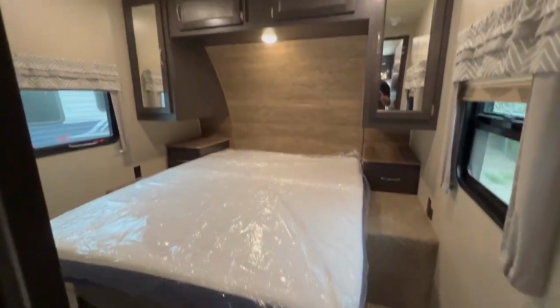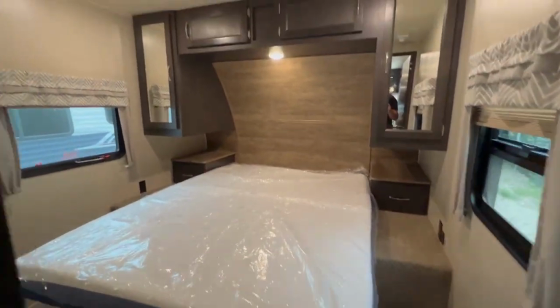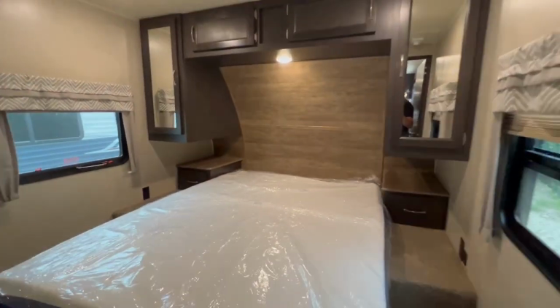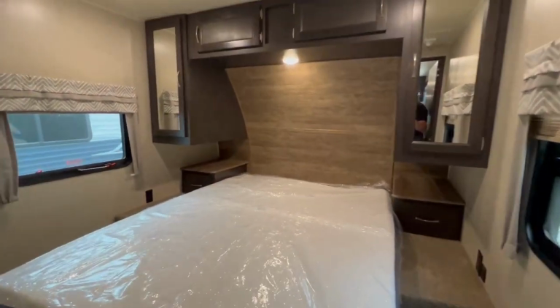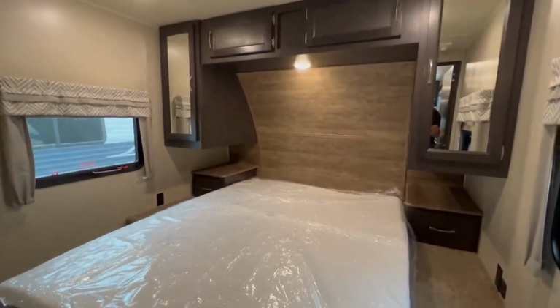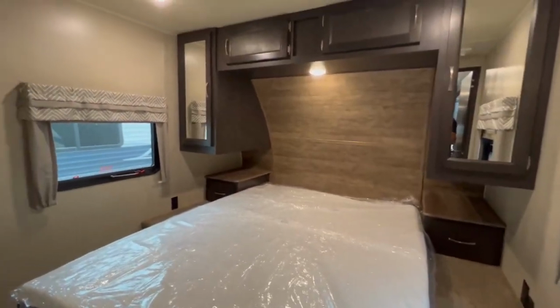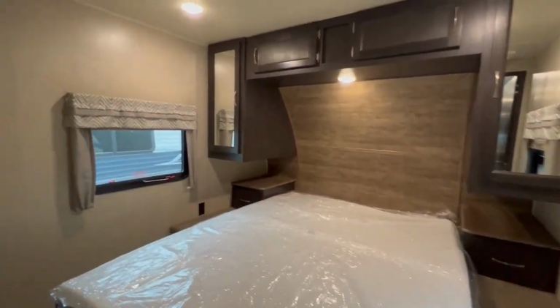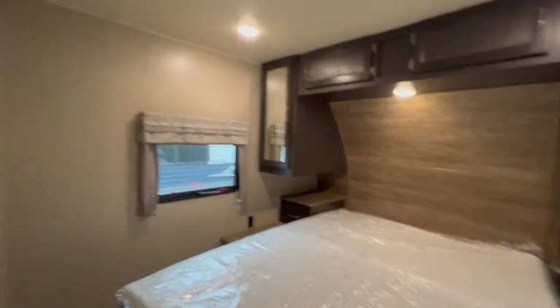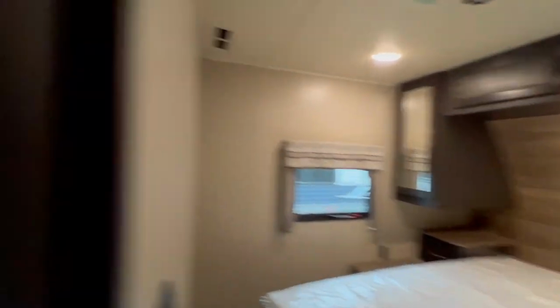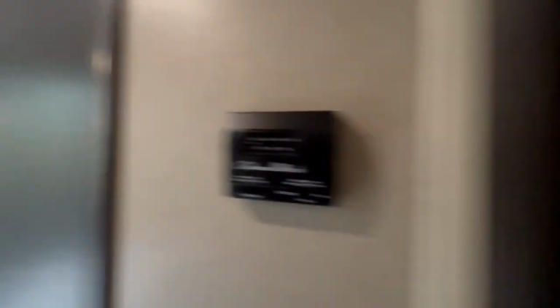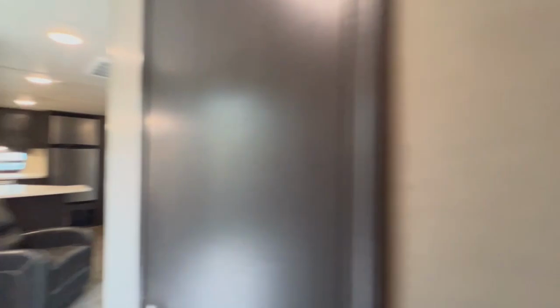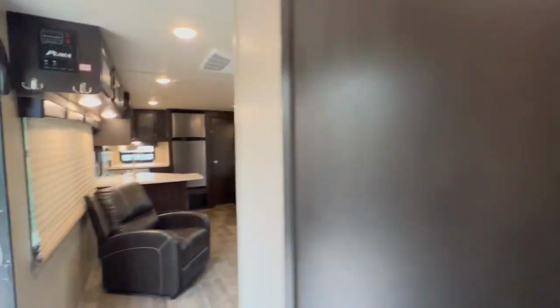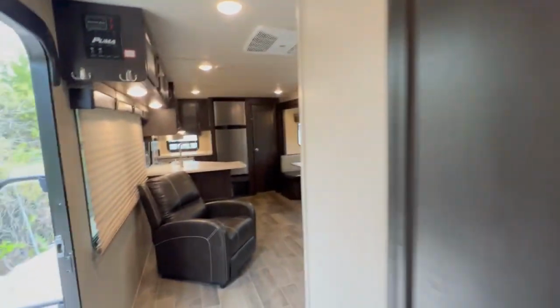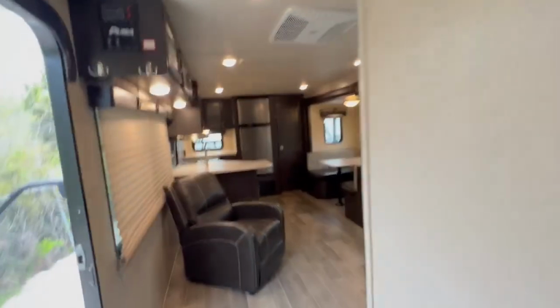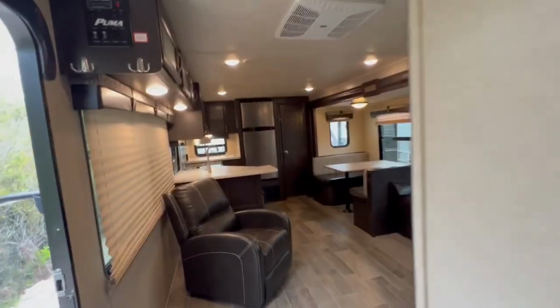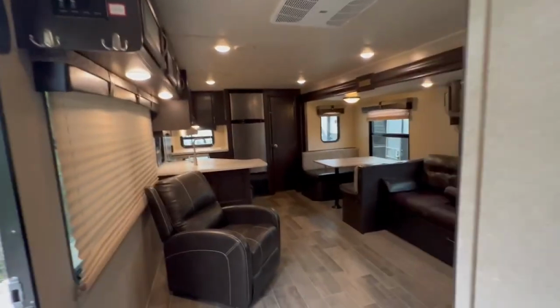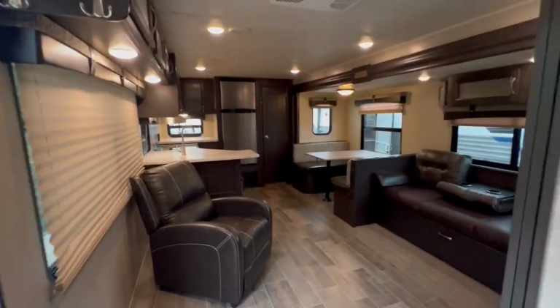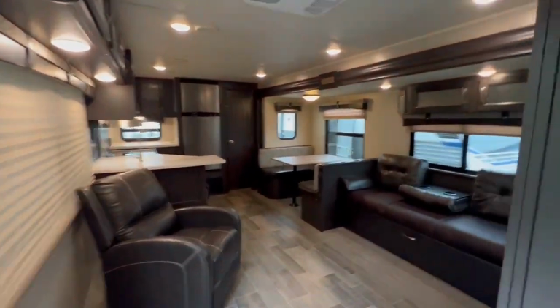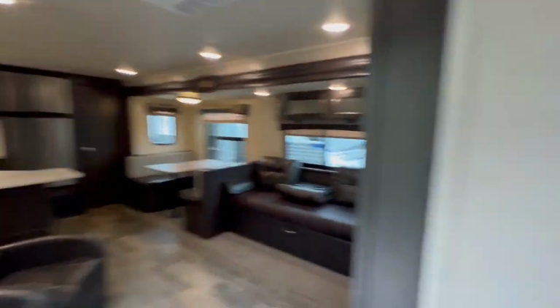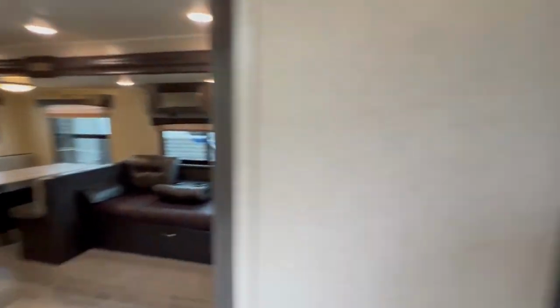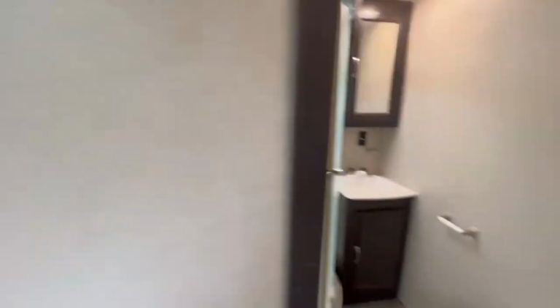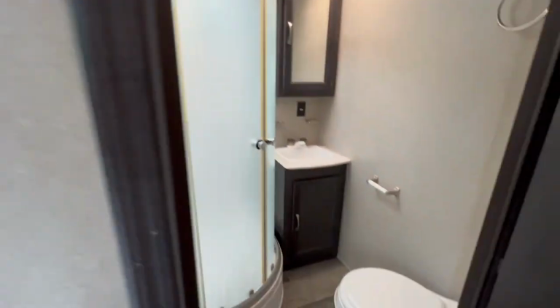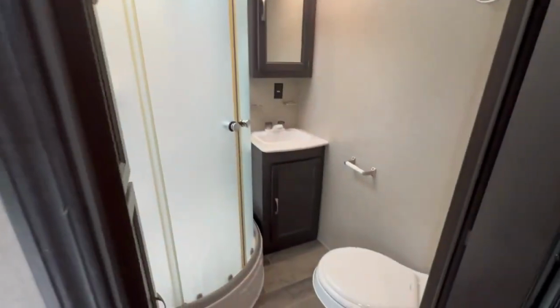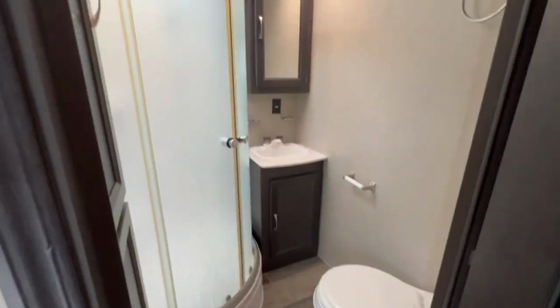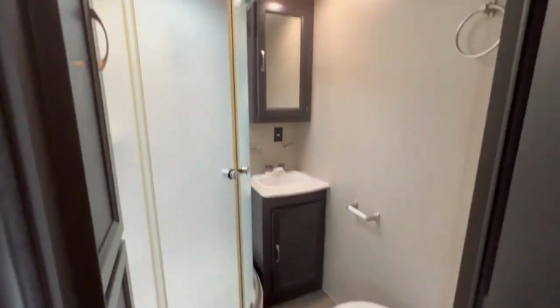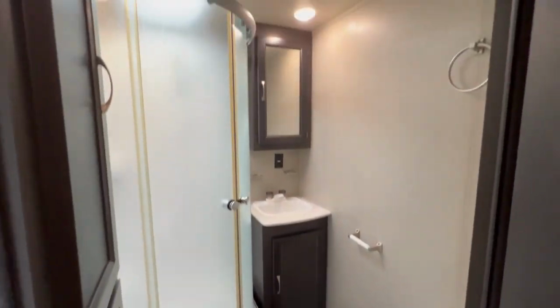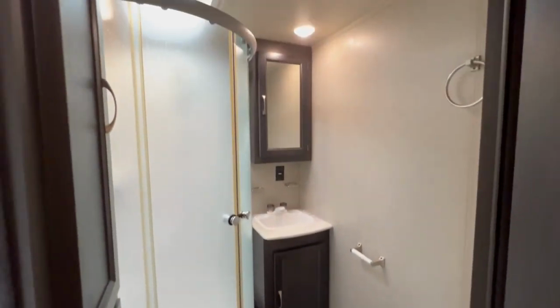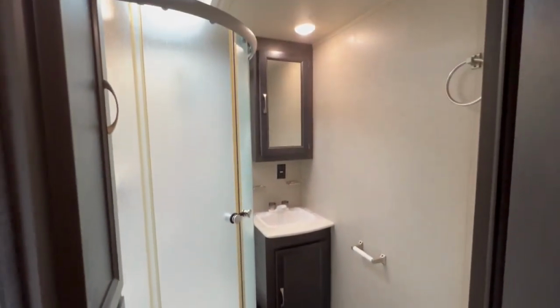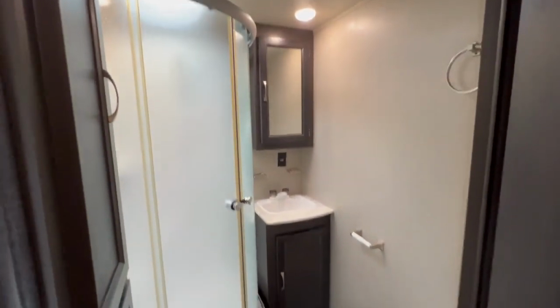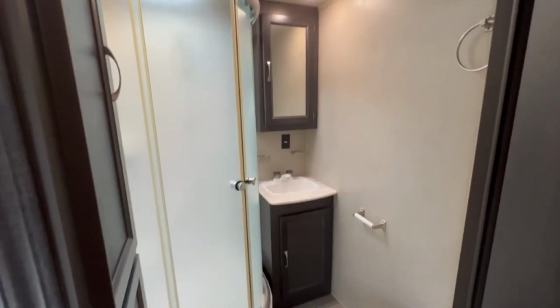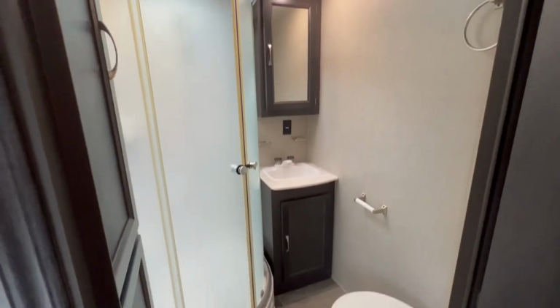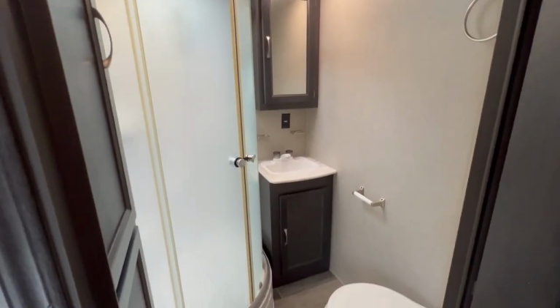New memory foam mattress. Let's go check out the bathroom — it's a nice one, come and get it.